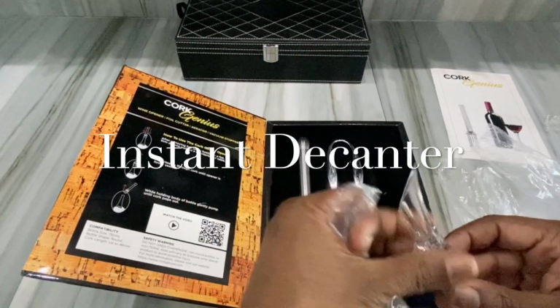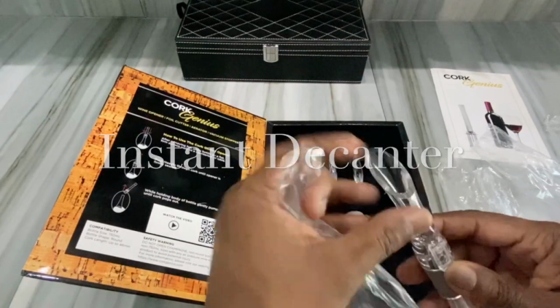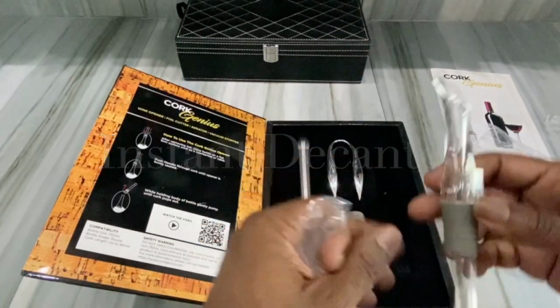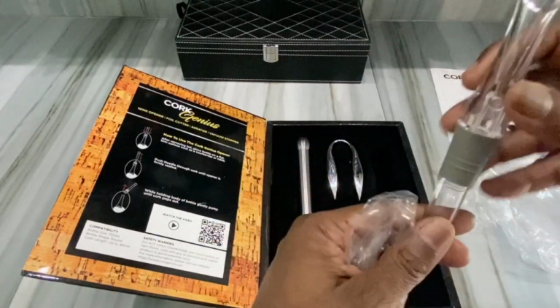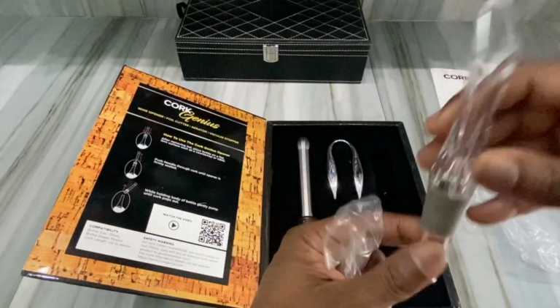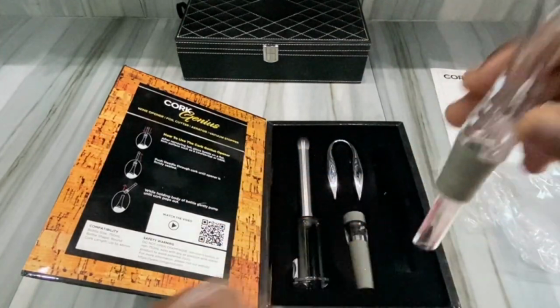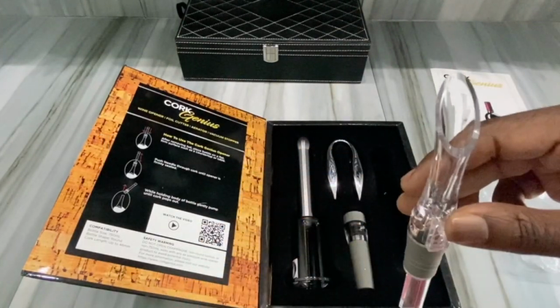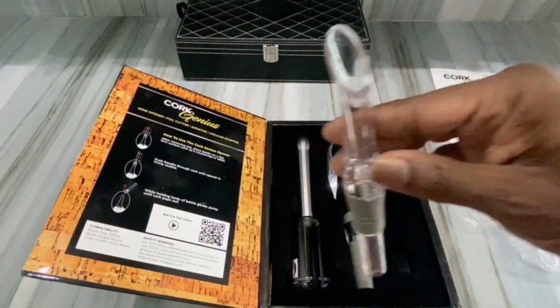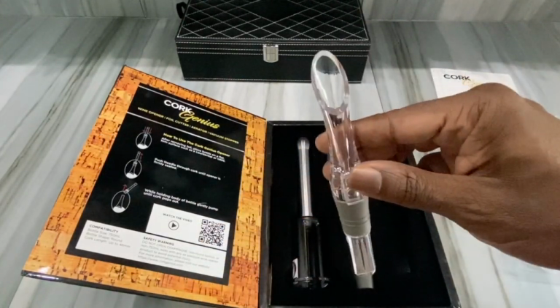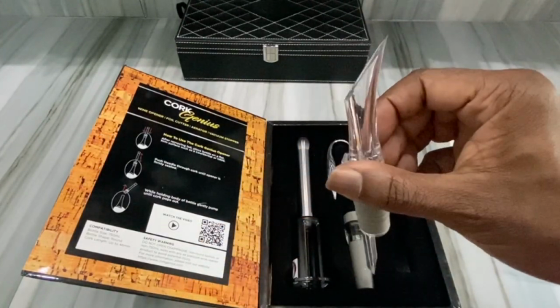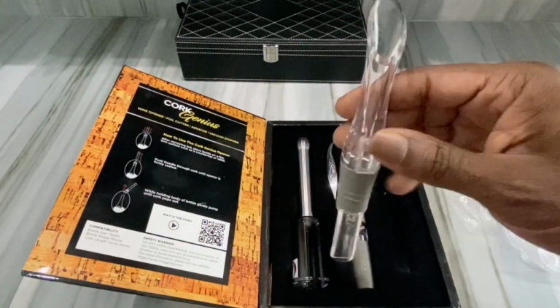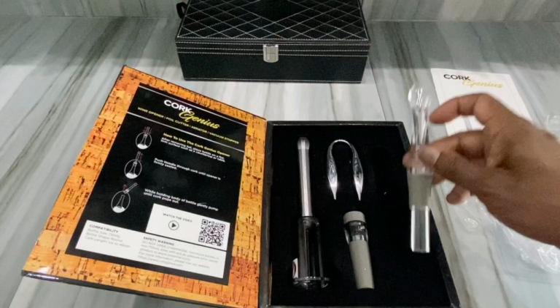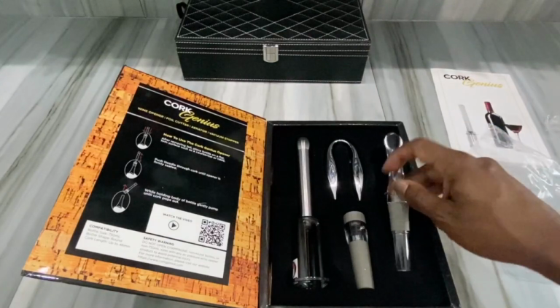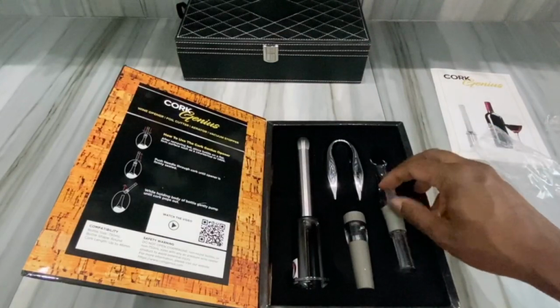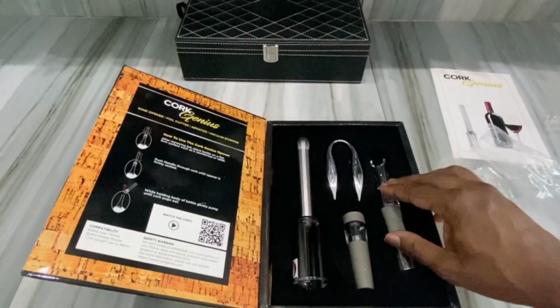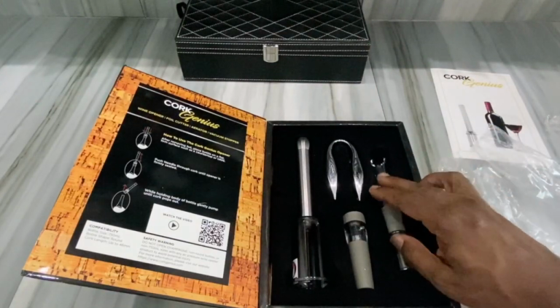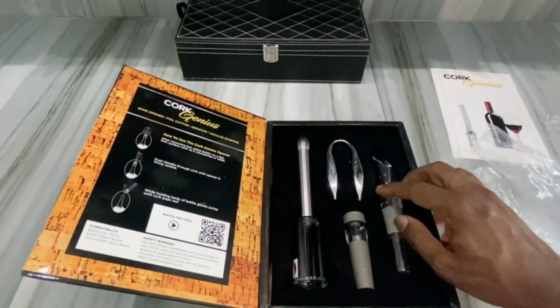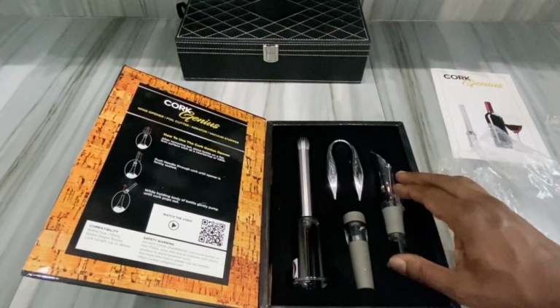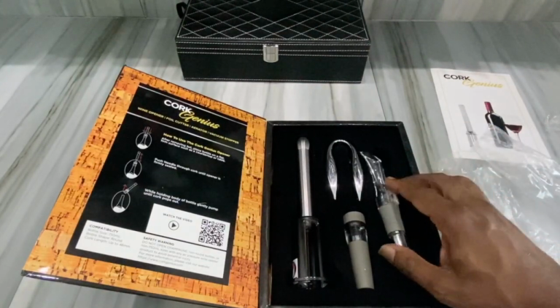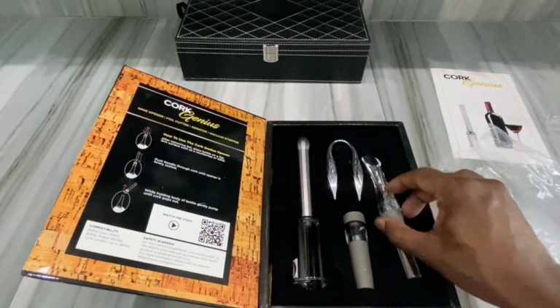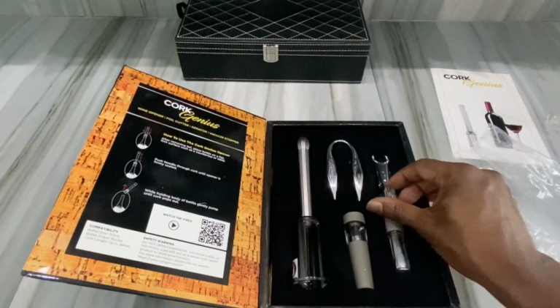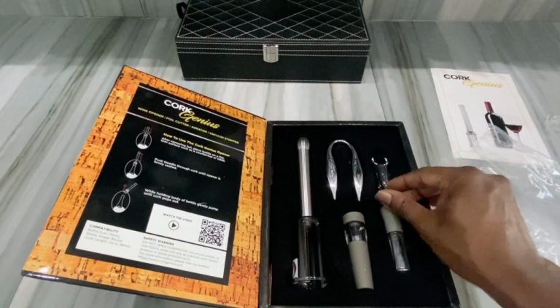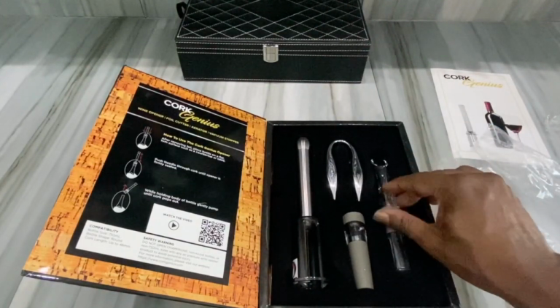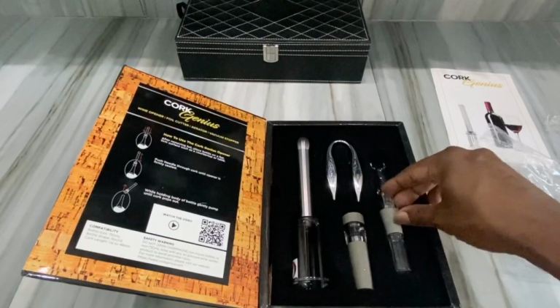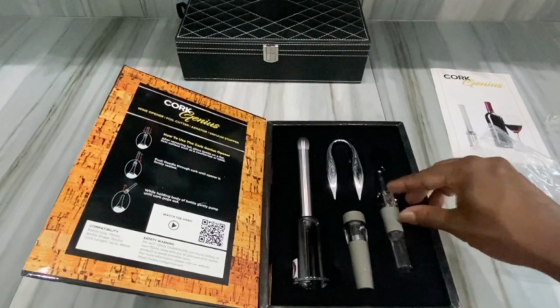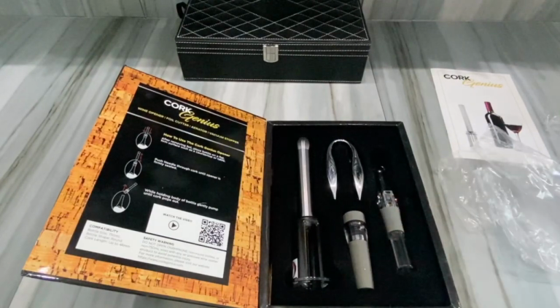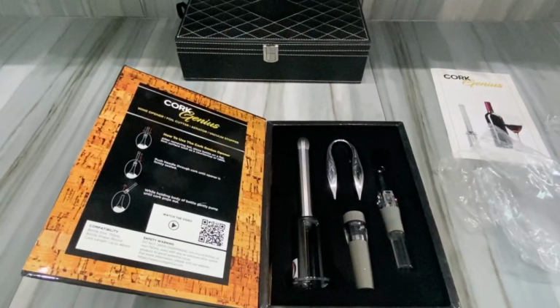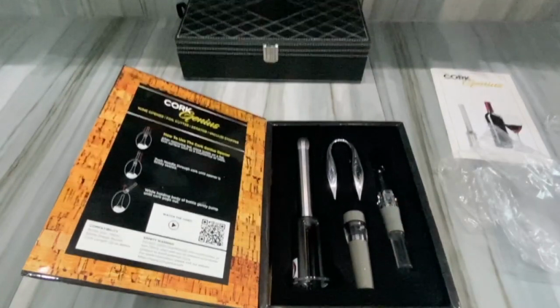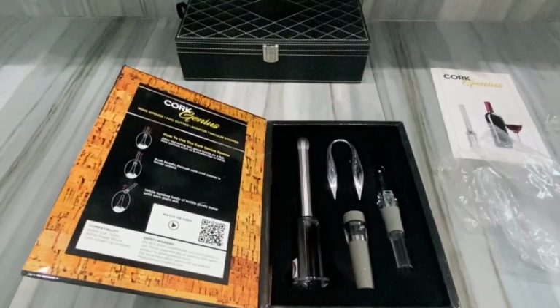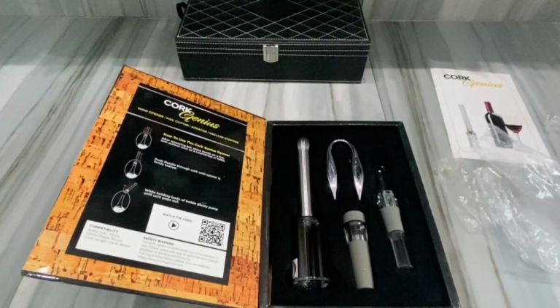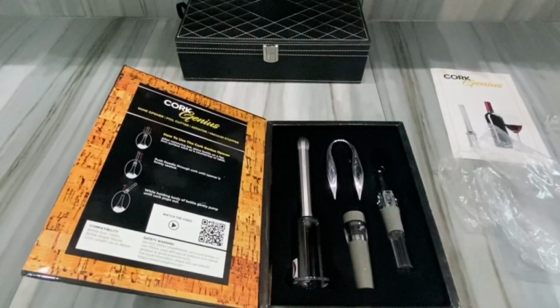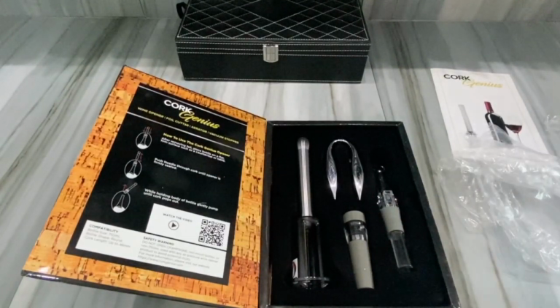The last piece right here — let's get this one open — is a pour spout. You put that in and then it pours from there. It's a nice little set. I'm not promoting it, I just bought it.